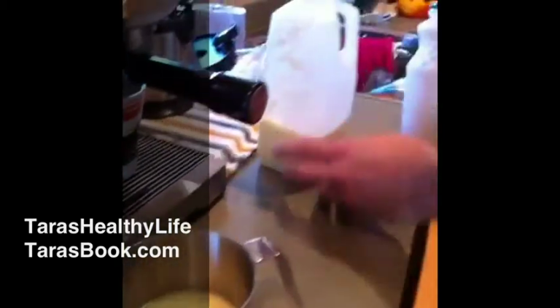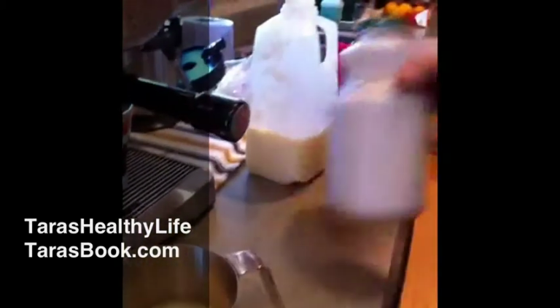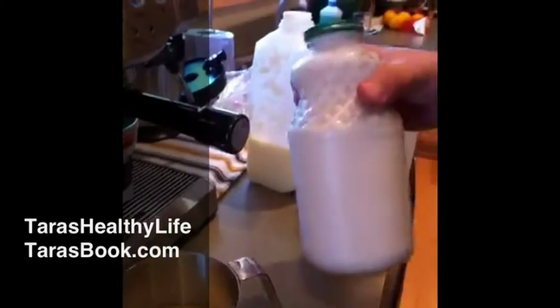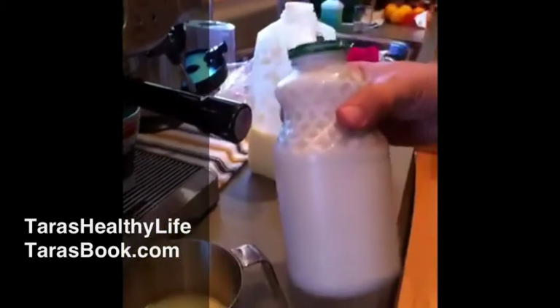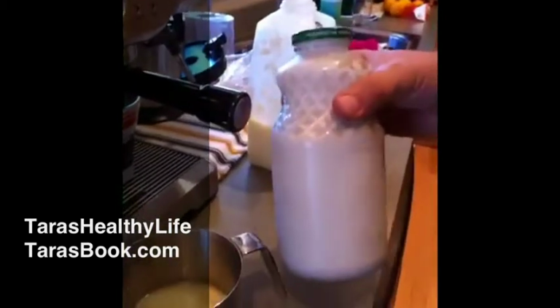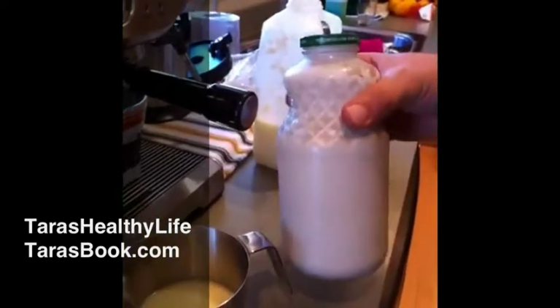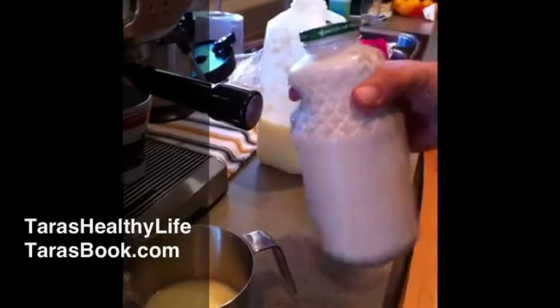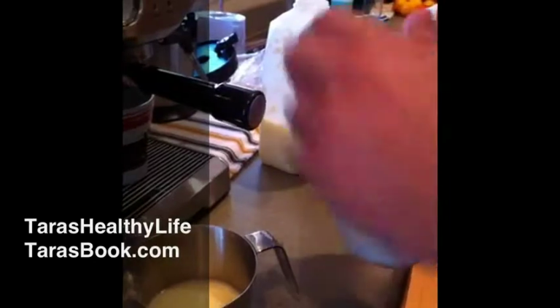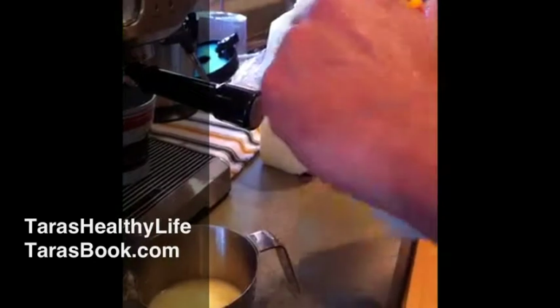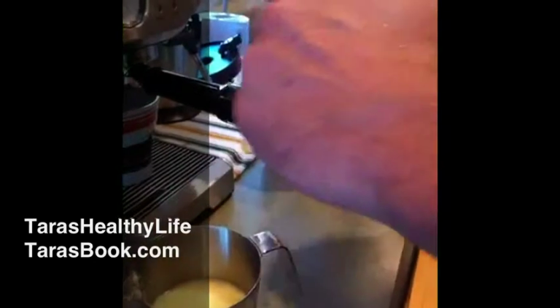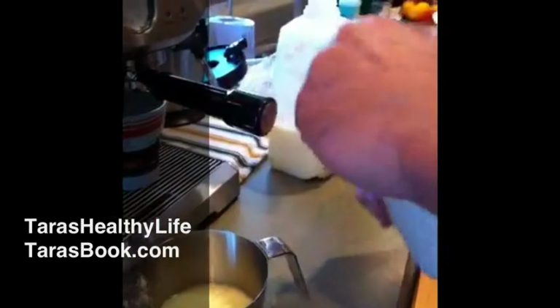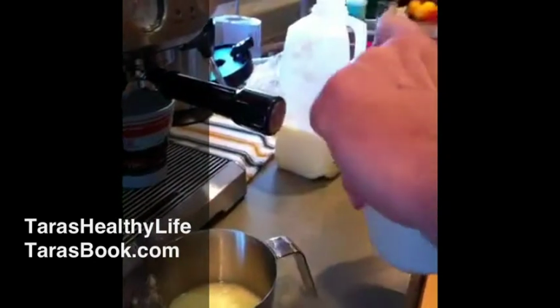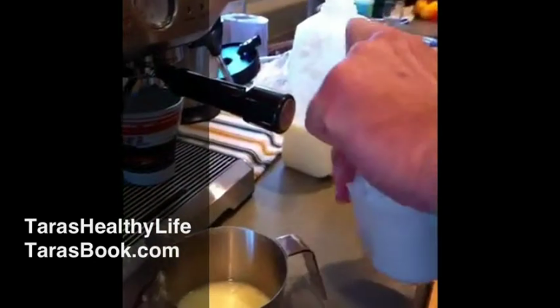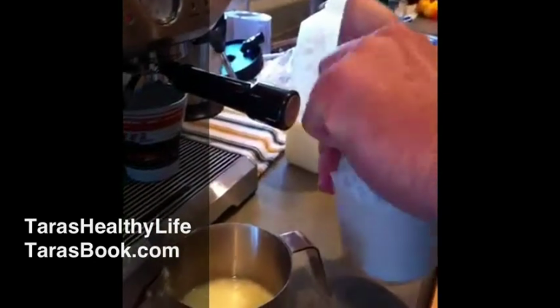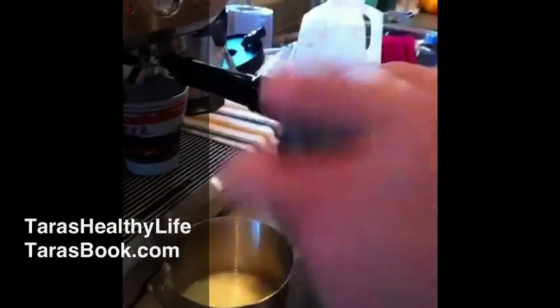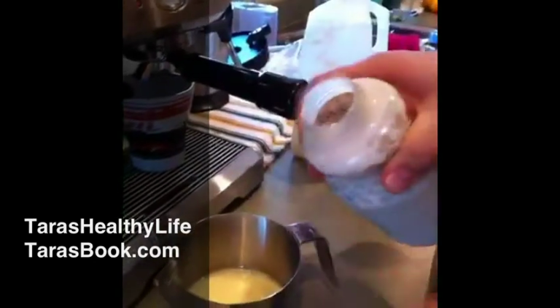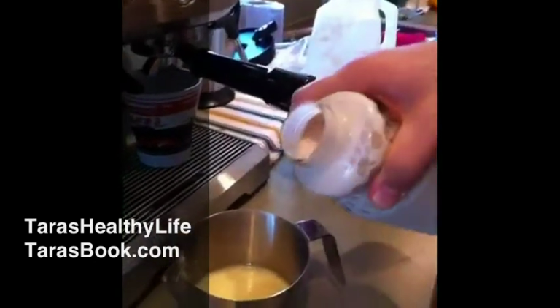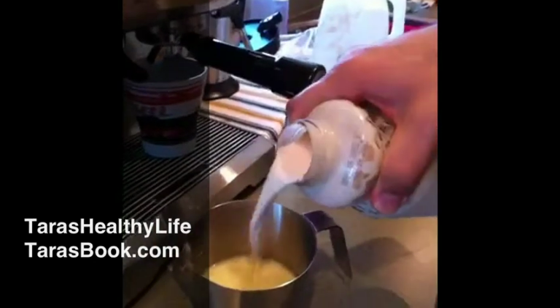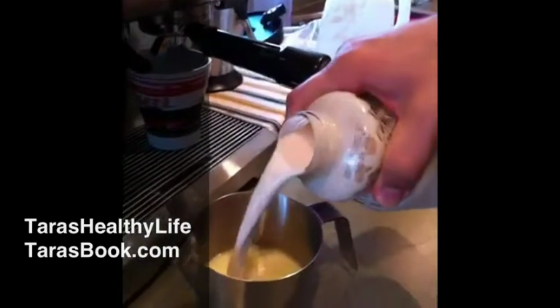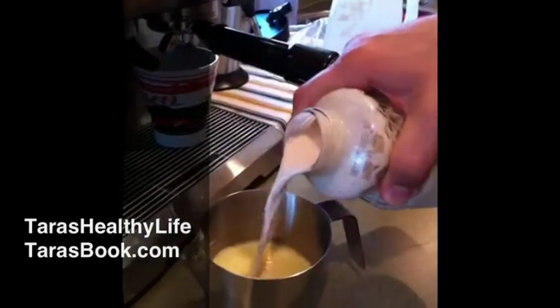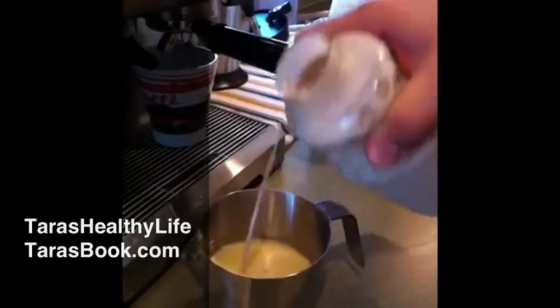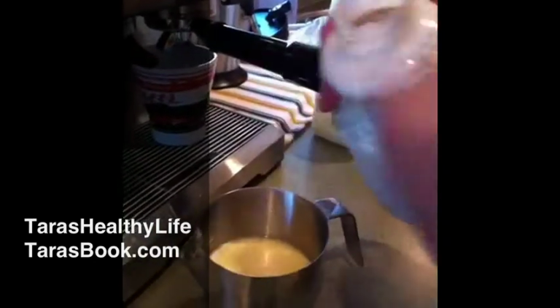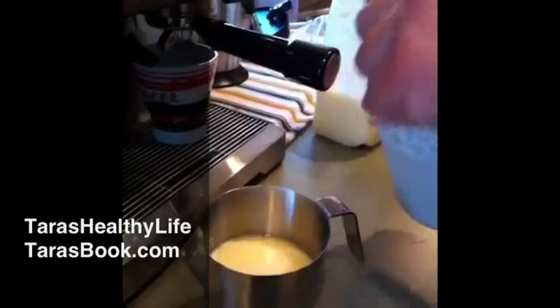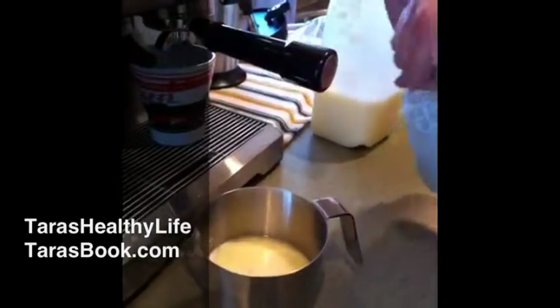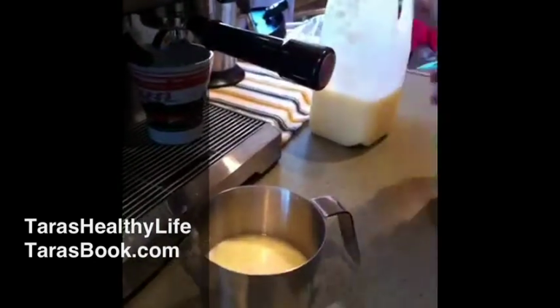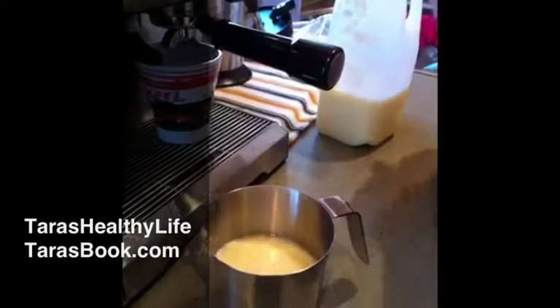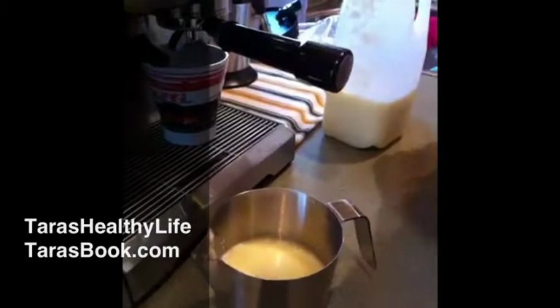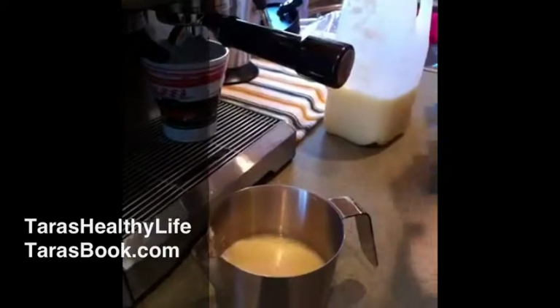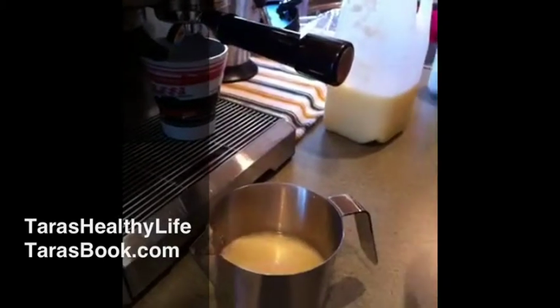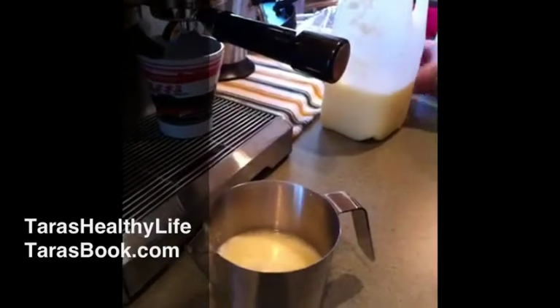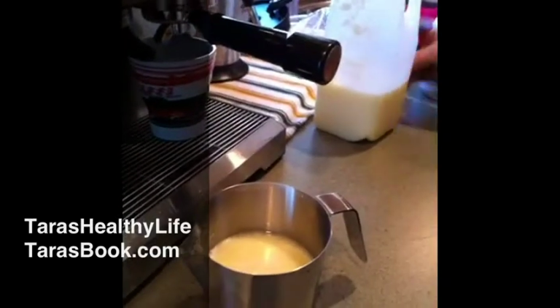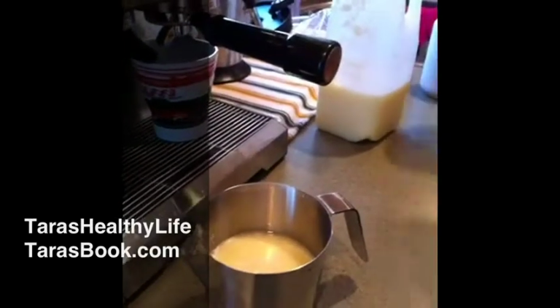Second, I'm going to put in some of Tara's homemade walnut milk. It has a nice smooth nutty flavor, but a very gentle nutty flavor.